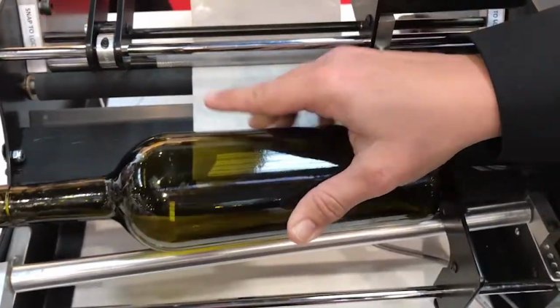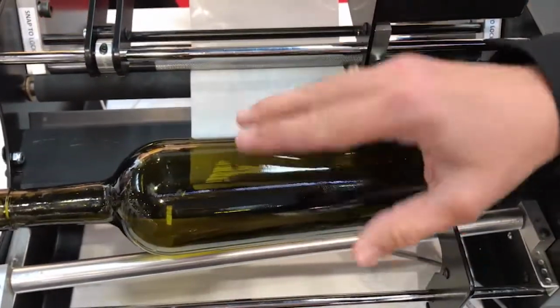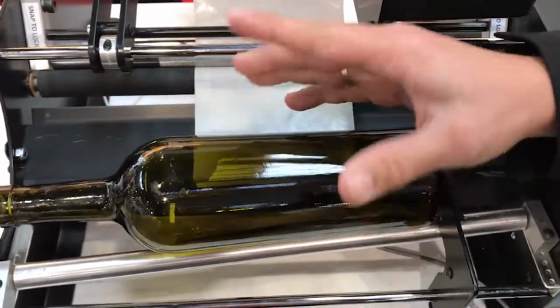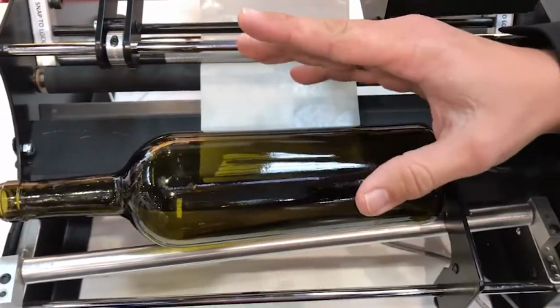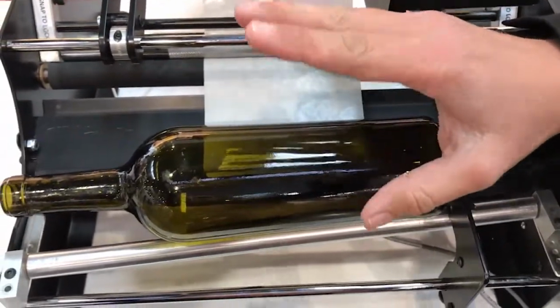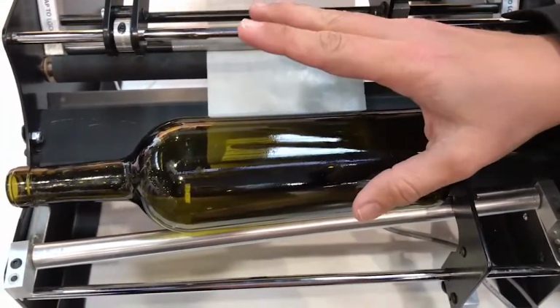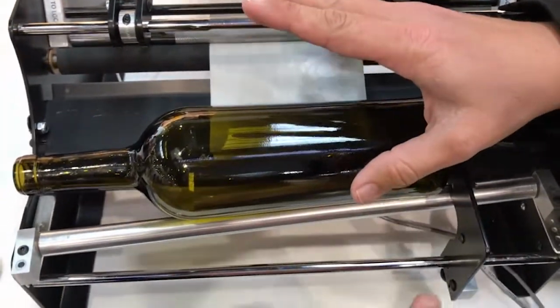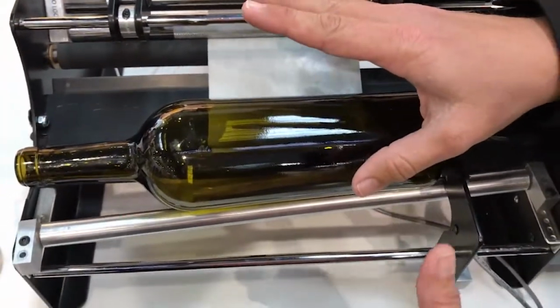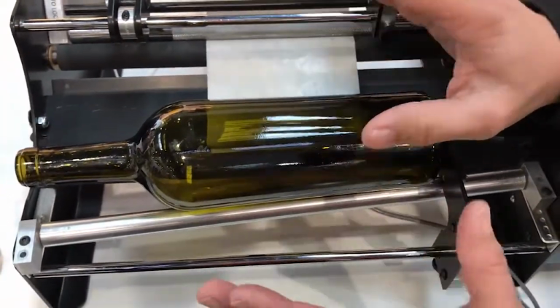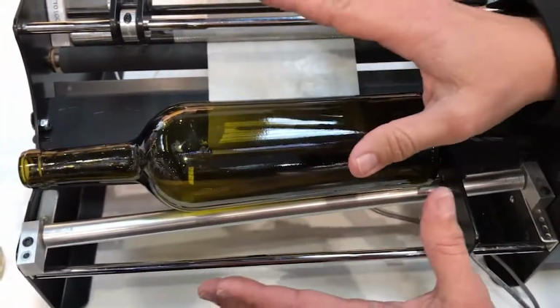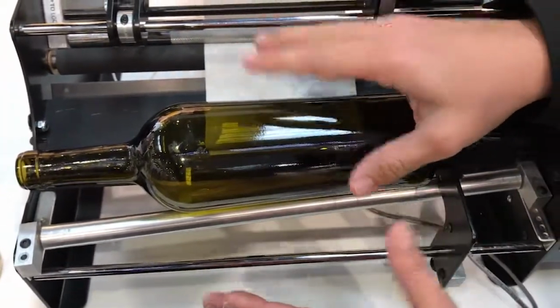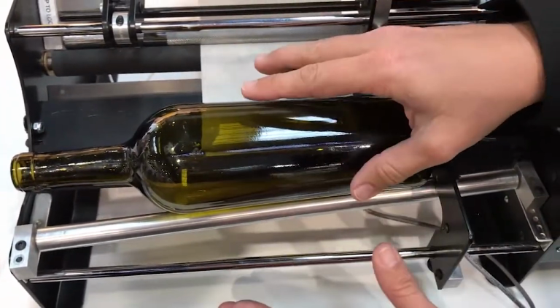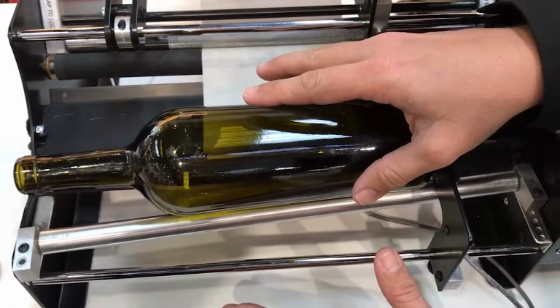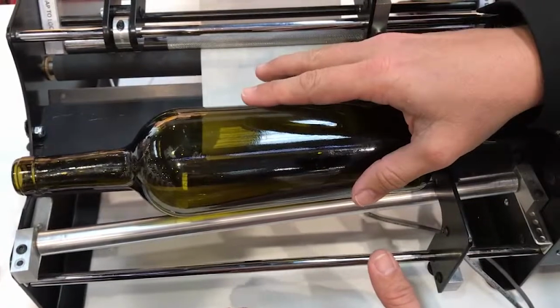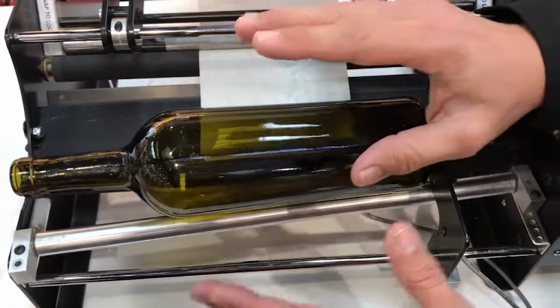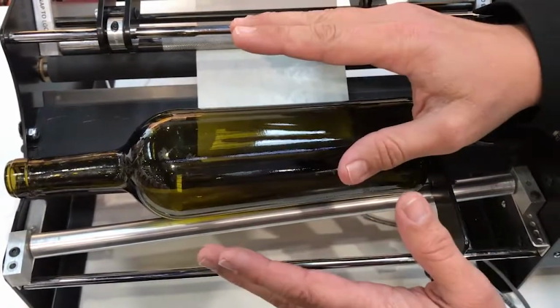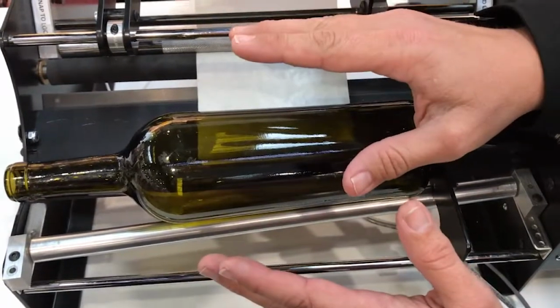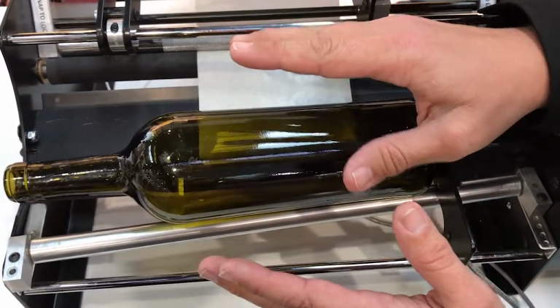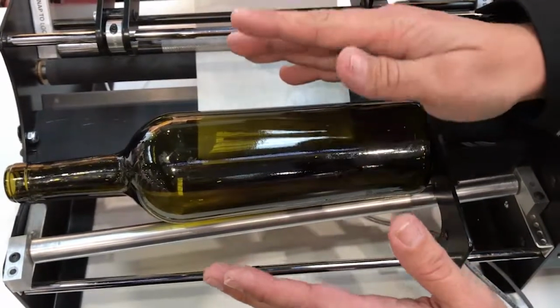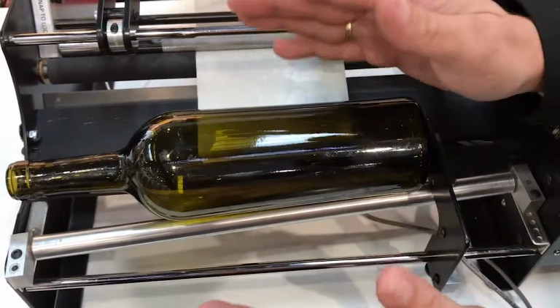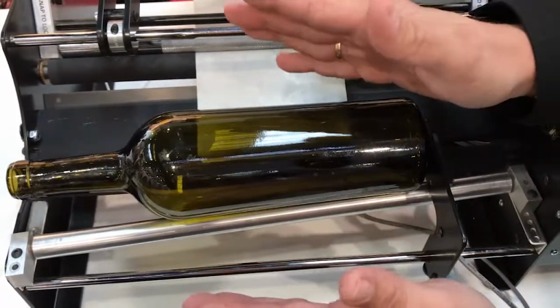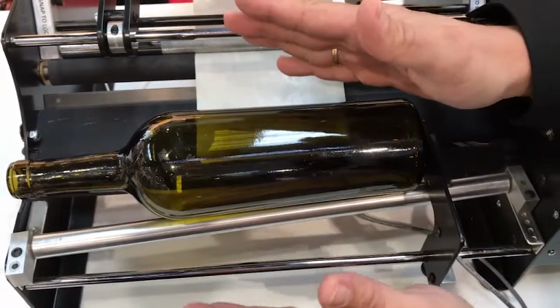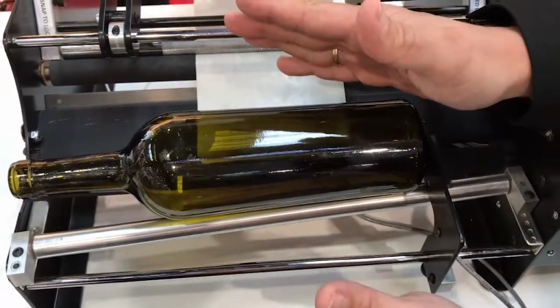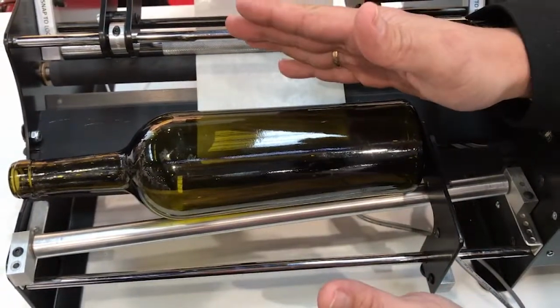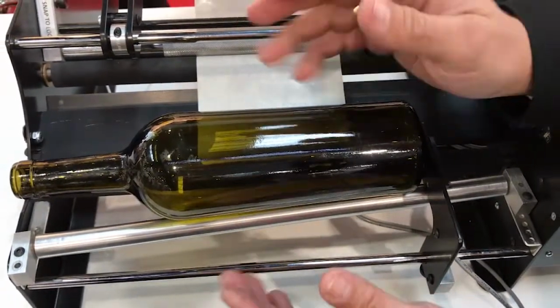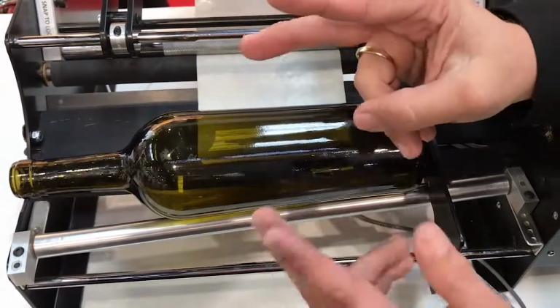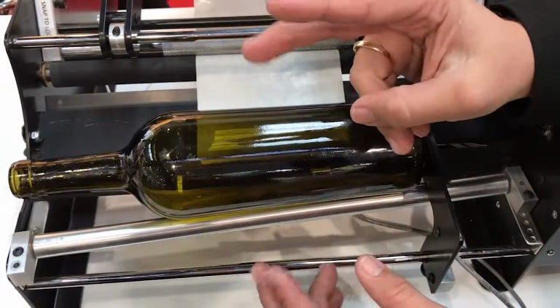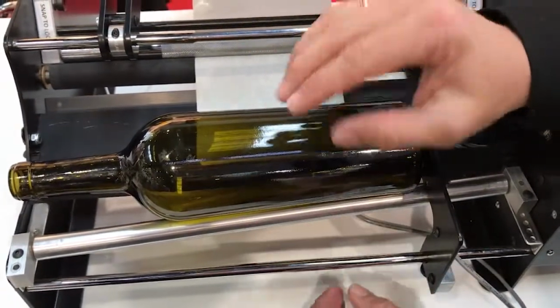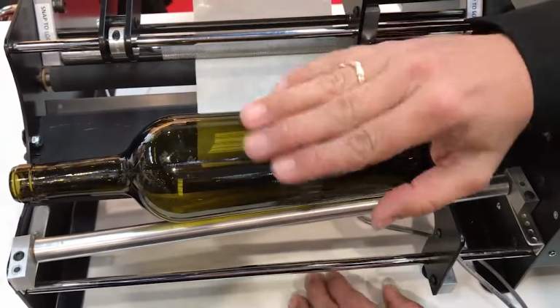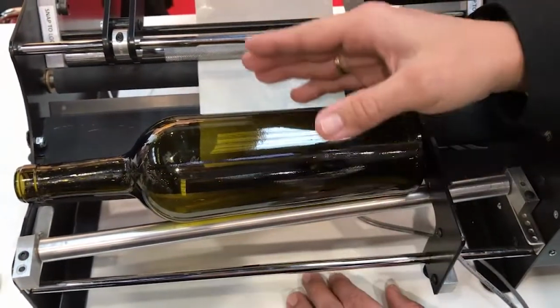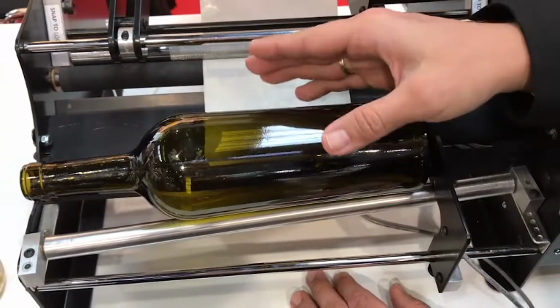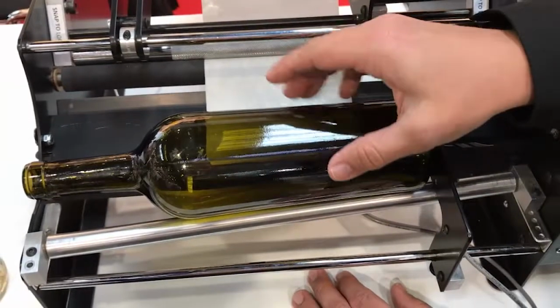There's no real scientific formula for putting the labels on straight. It really has everything to do with number one, the taper of the bottle, and number two, how long your labels are.